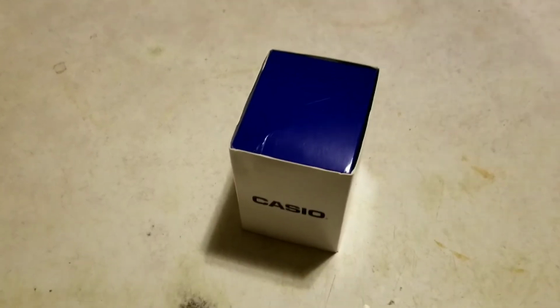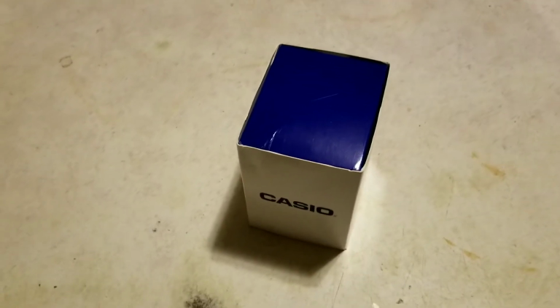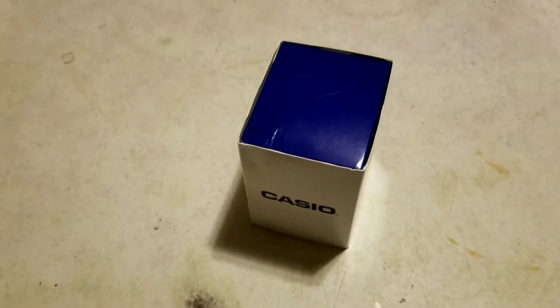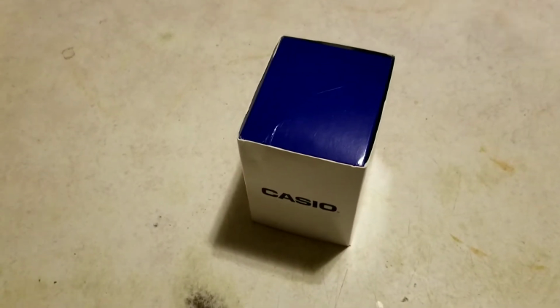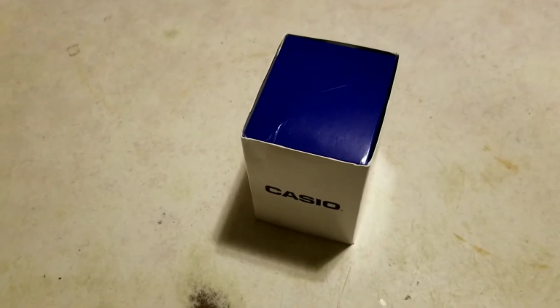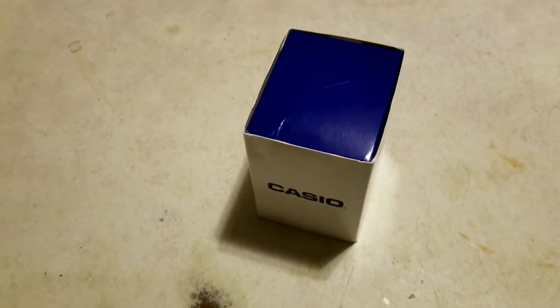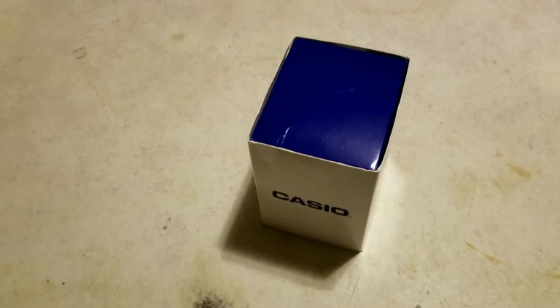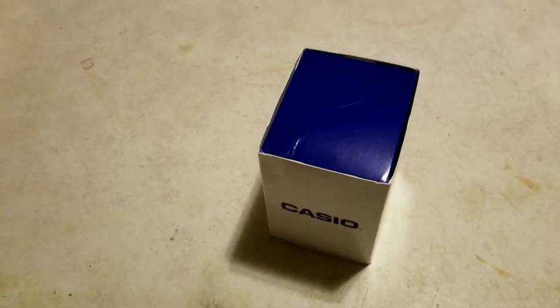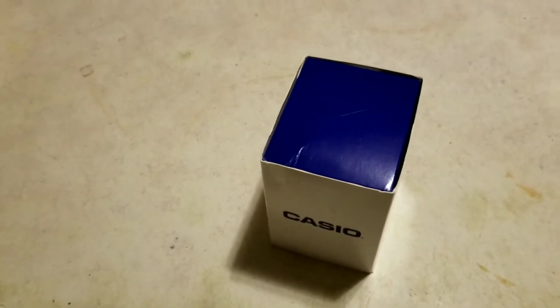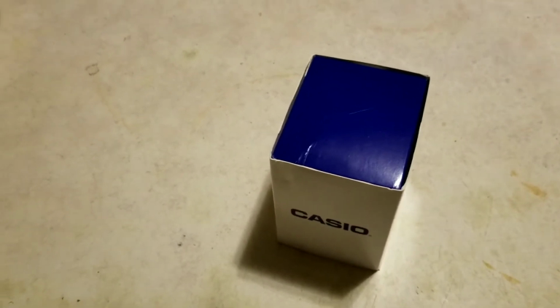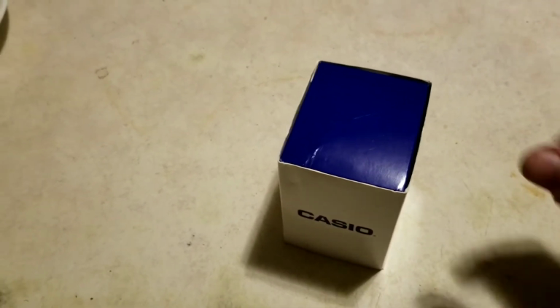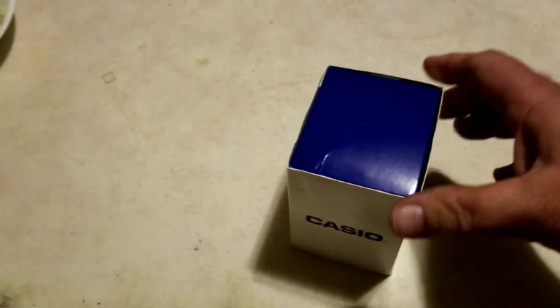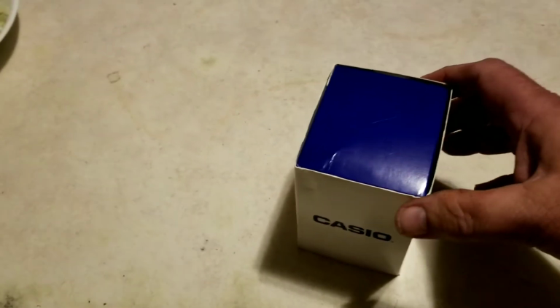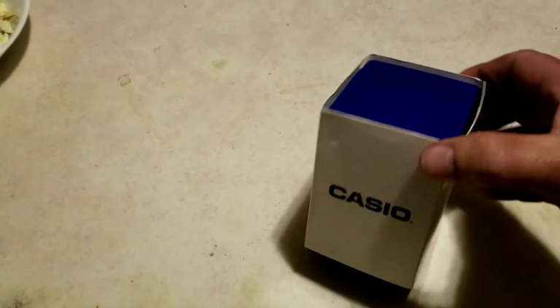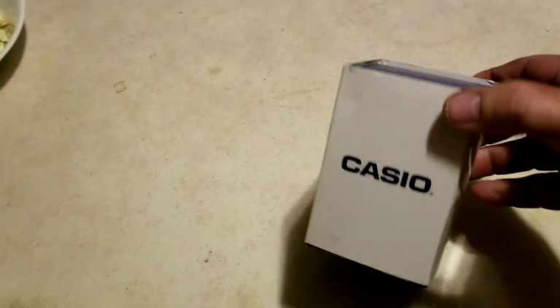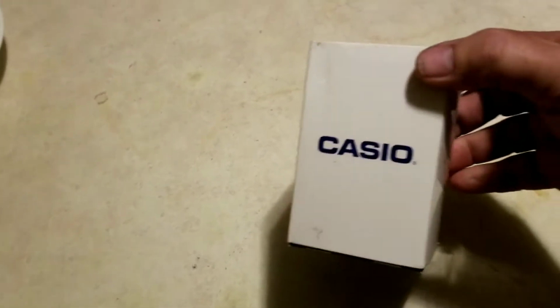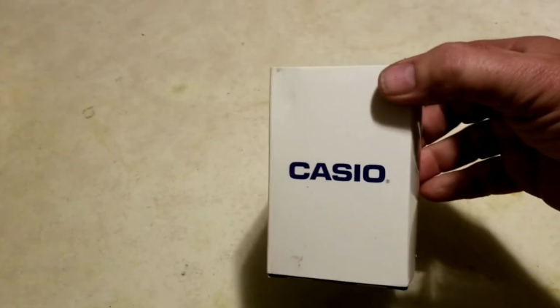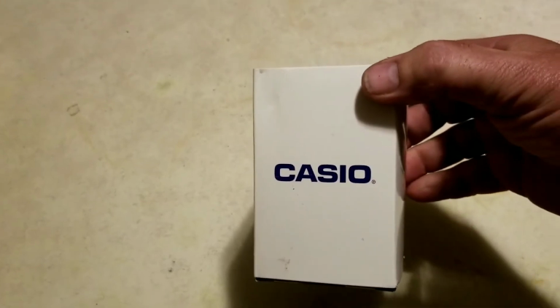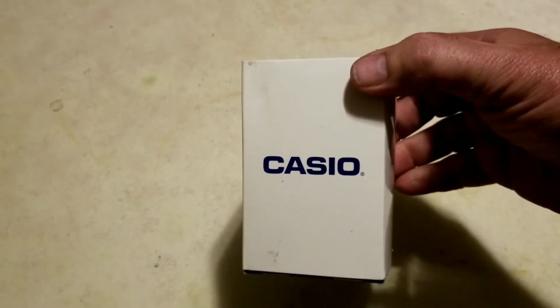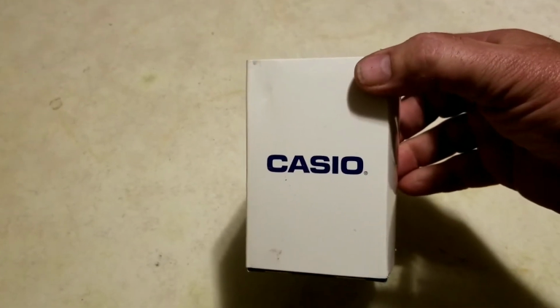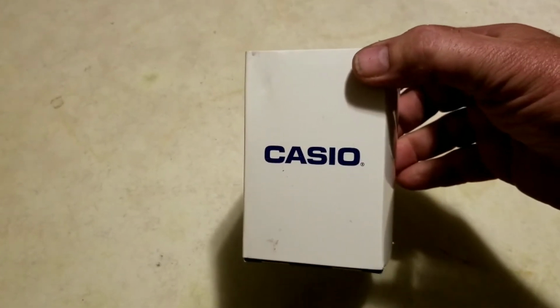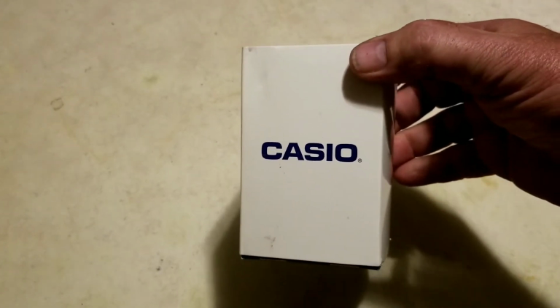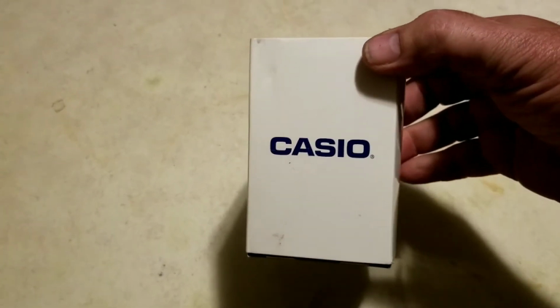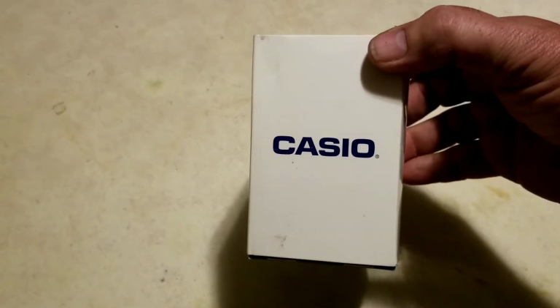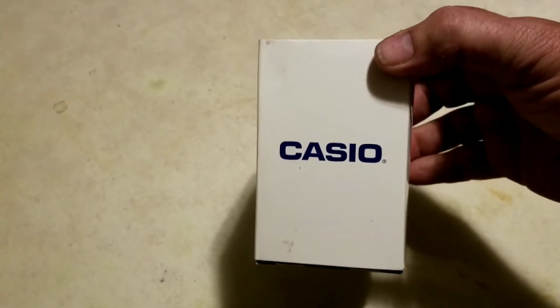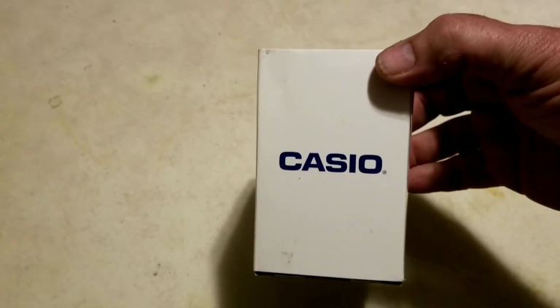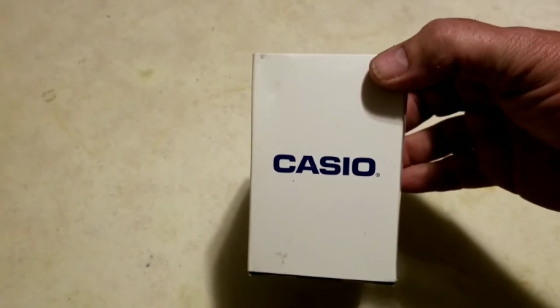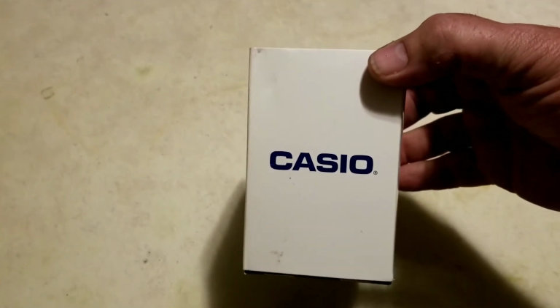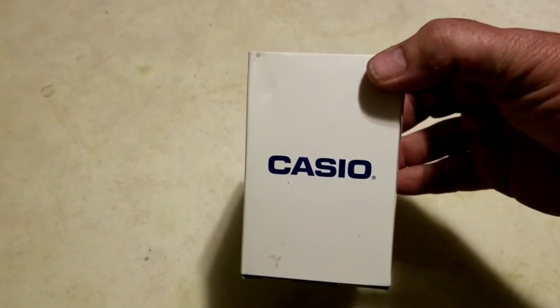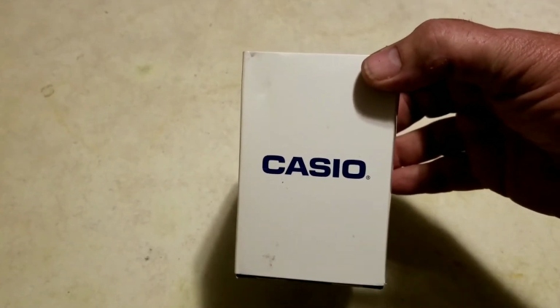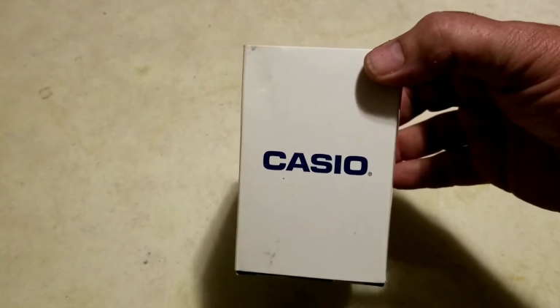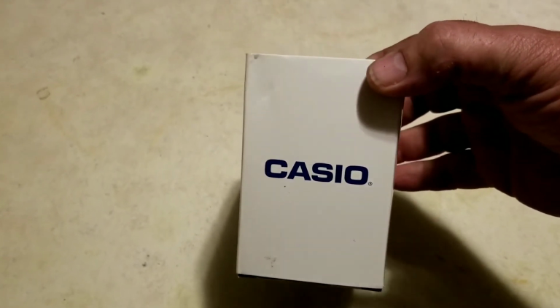Hello everyone, it's Daryl and today I wanted to show you a little gift I bought for myself — a new wristwatch.